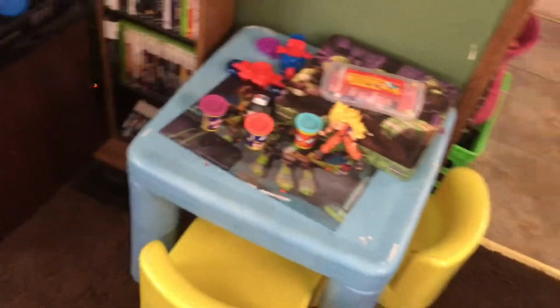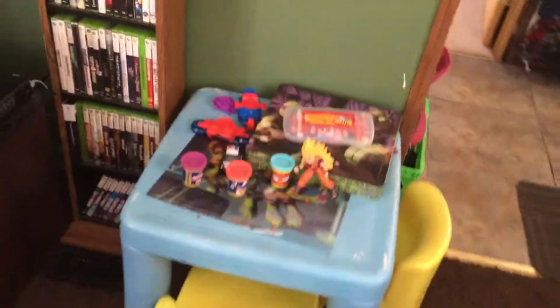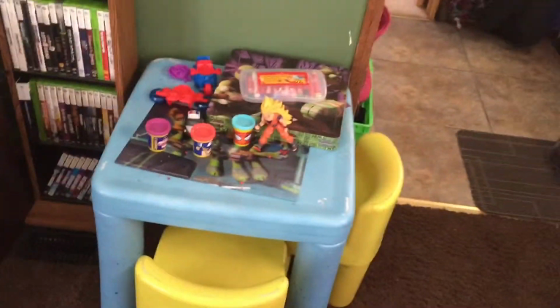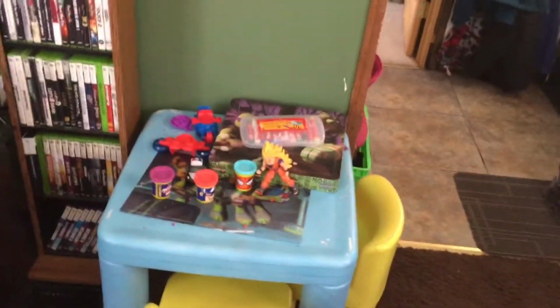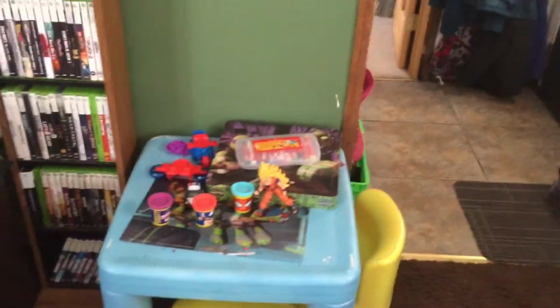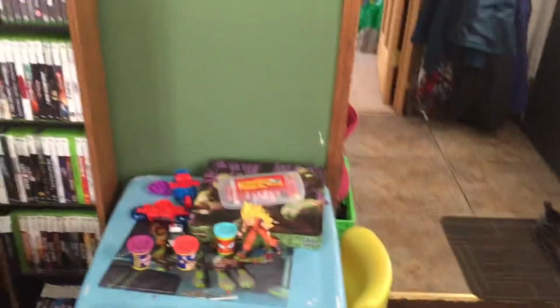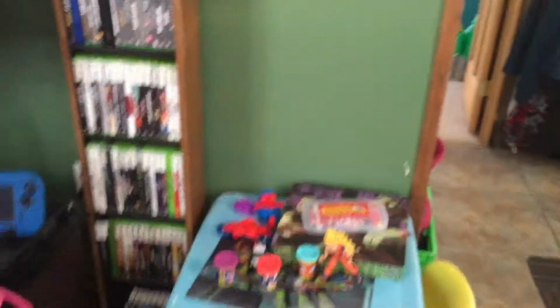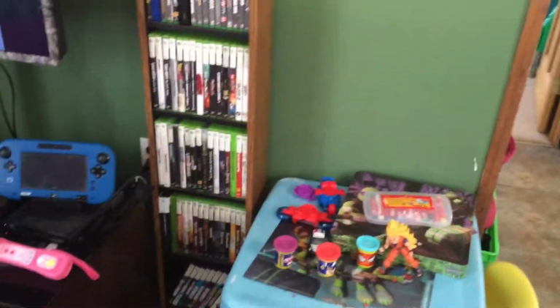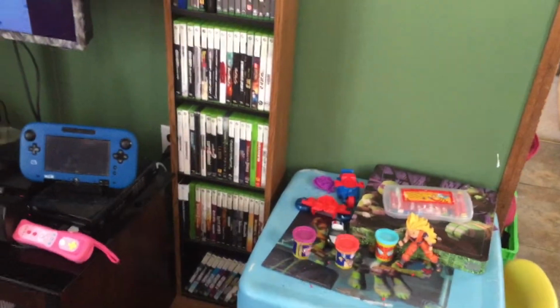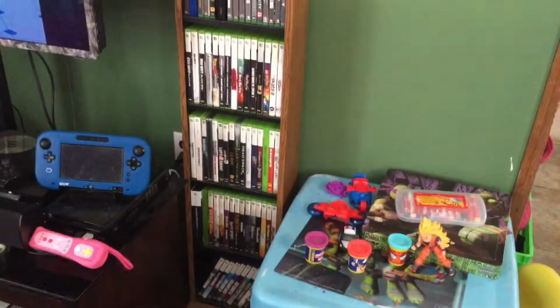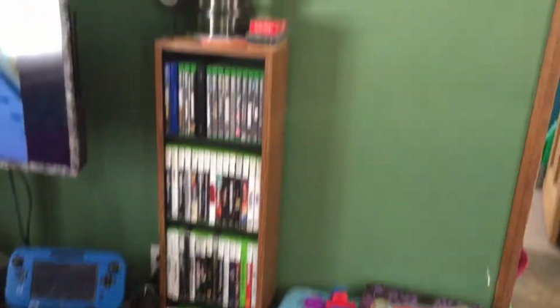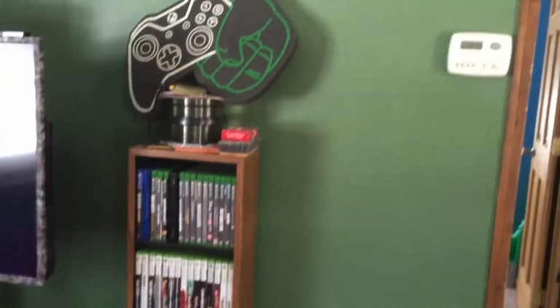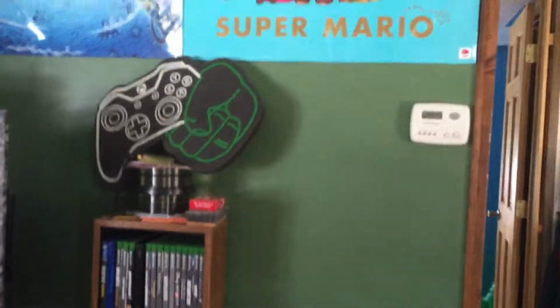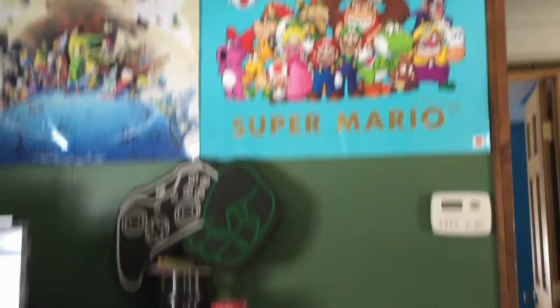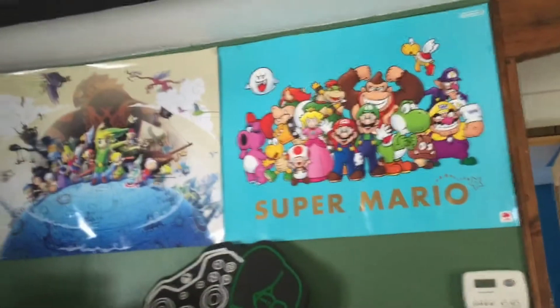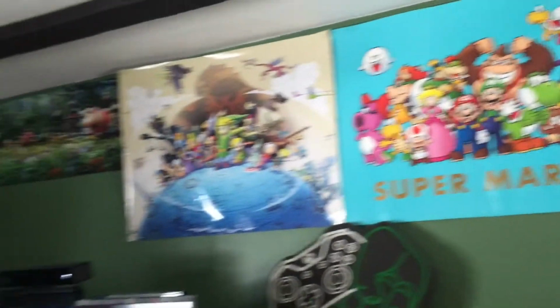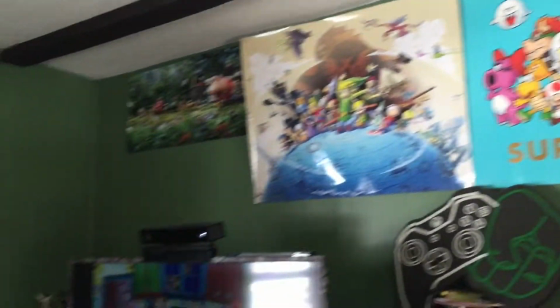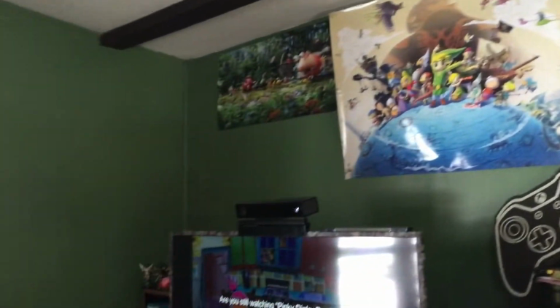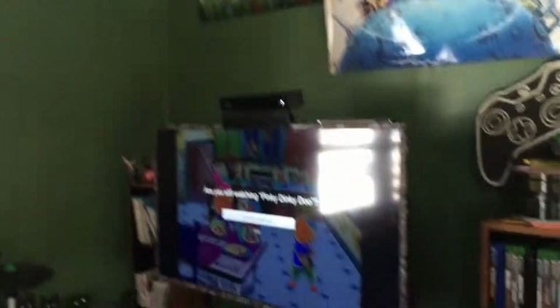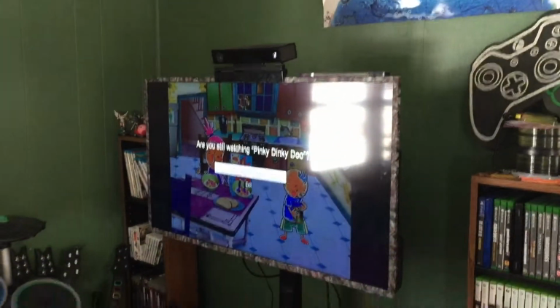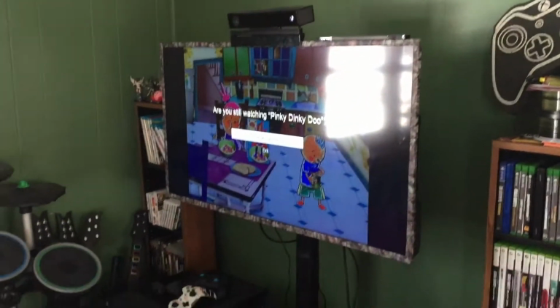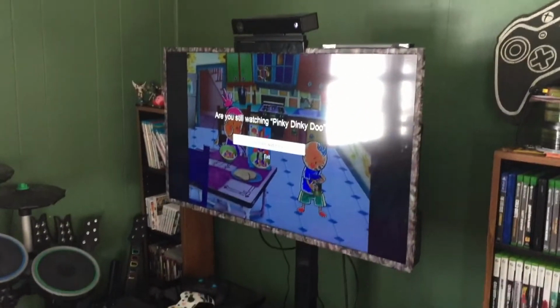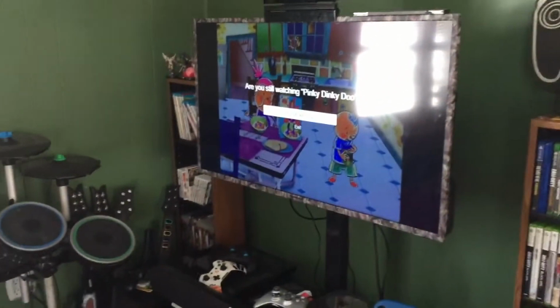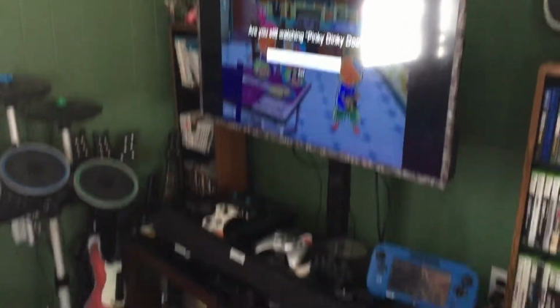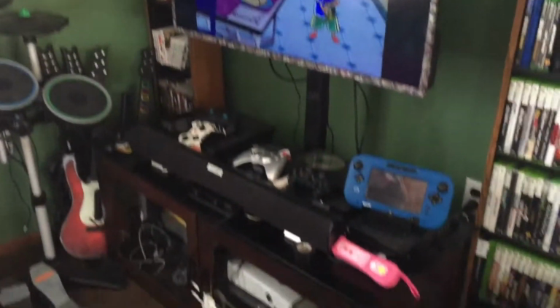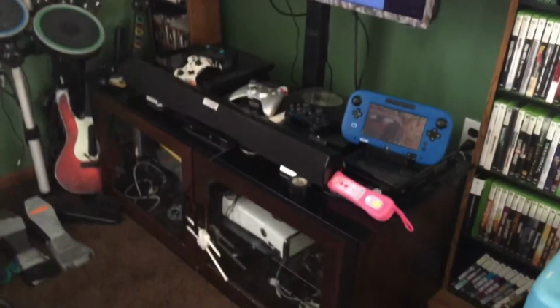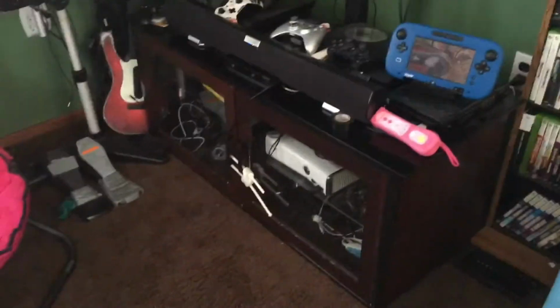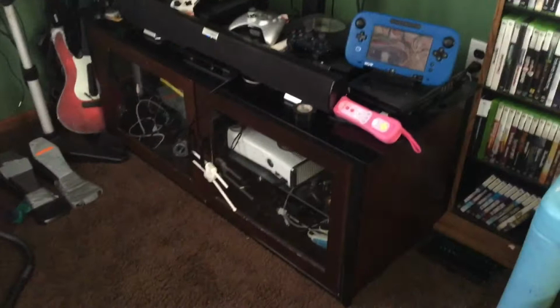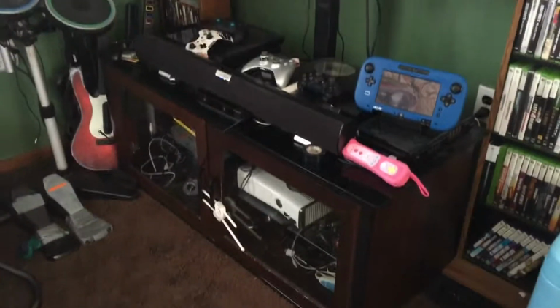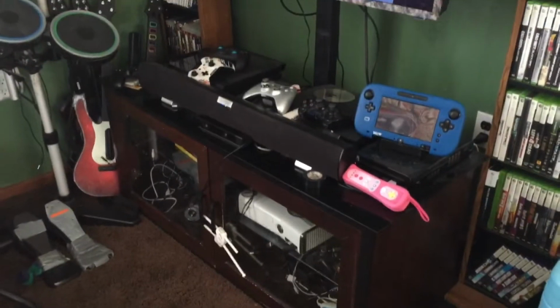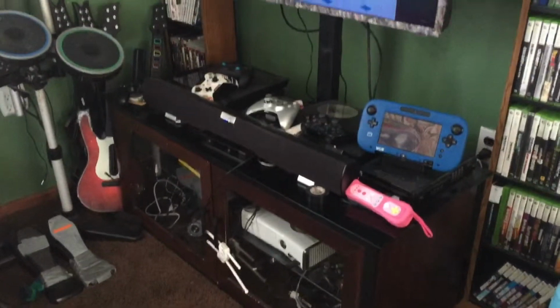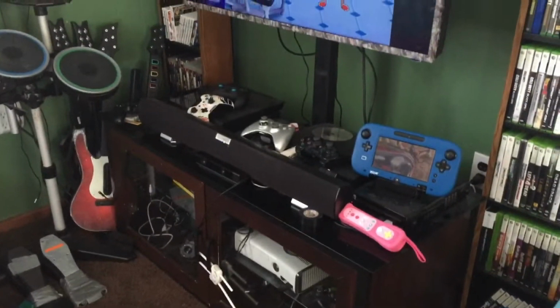We have his little area here where he can do his art things and video game stuff. It's kind of our video game slash Jude's area — it's mostly video game consoles.